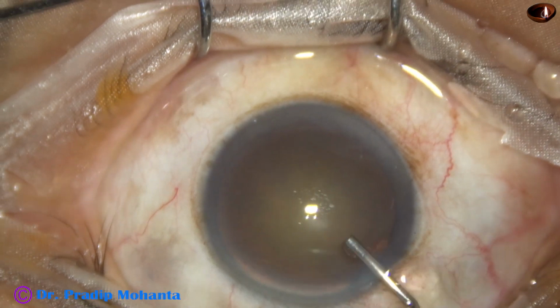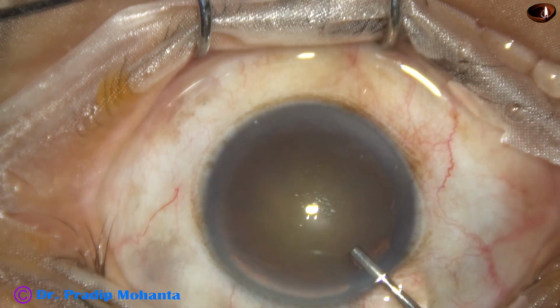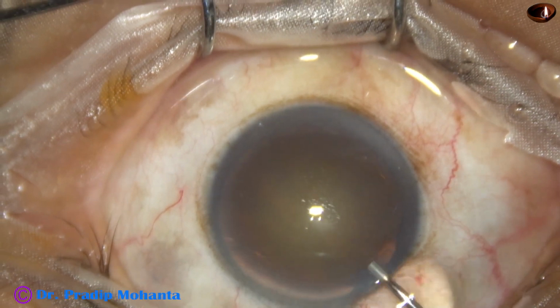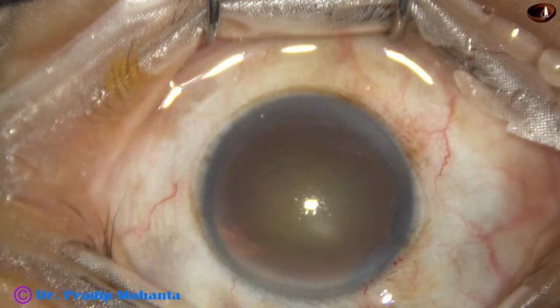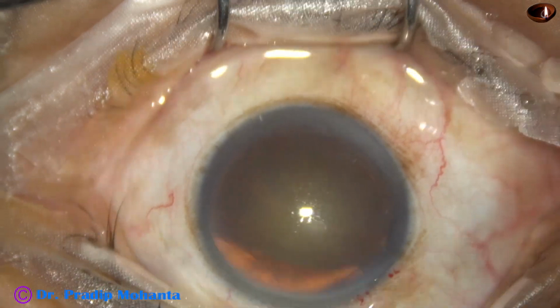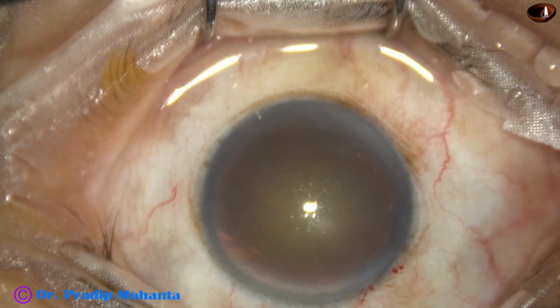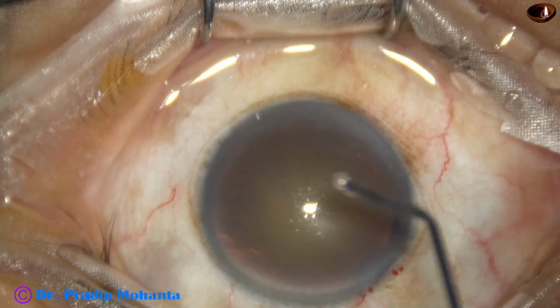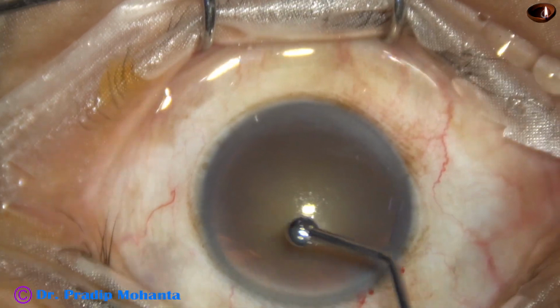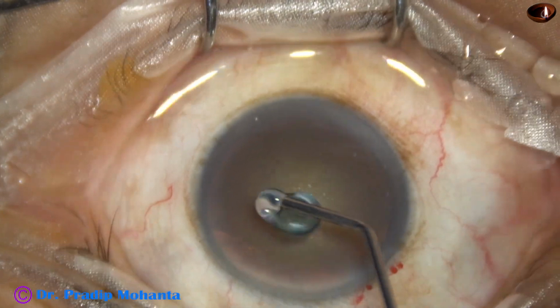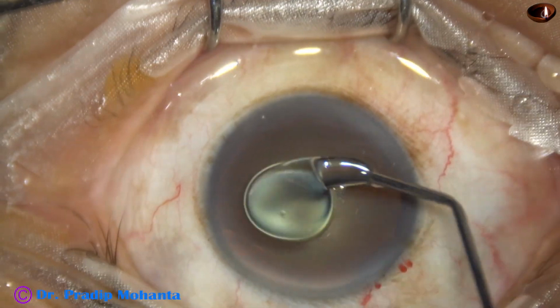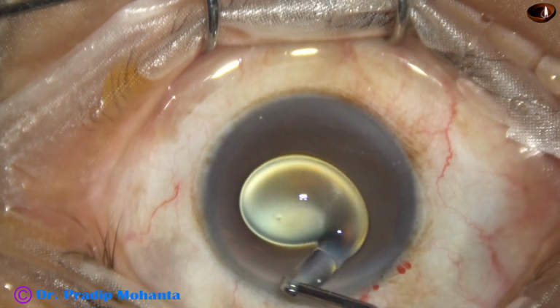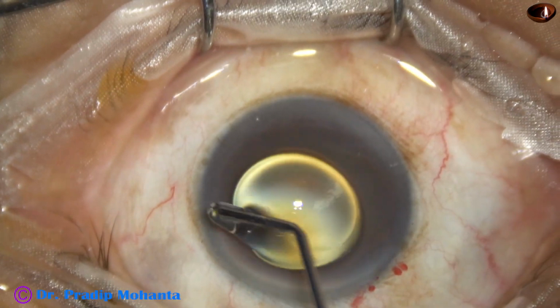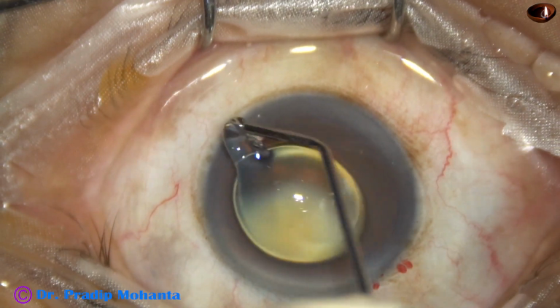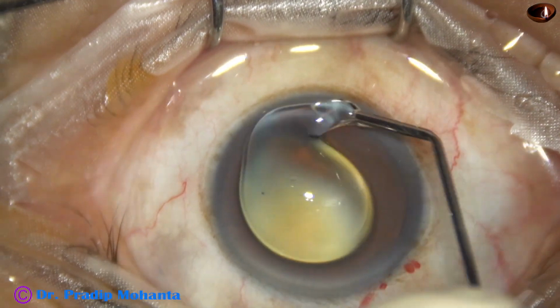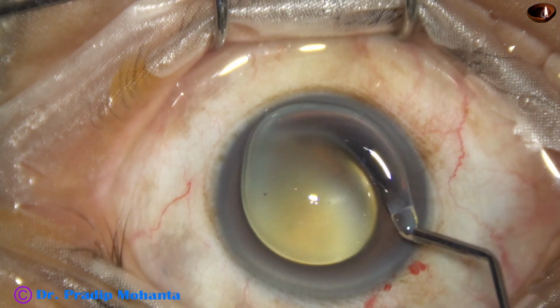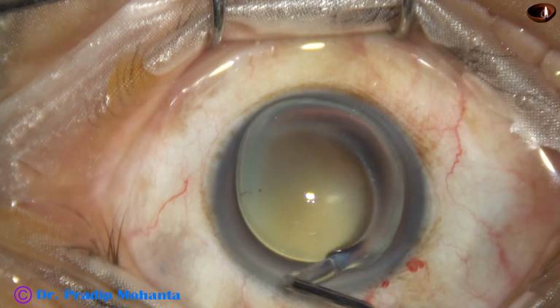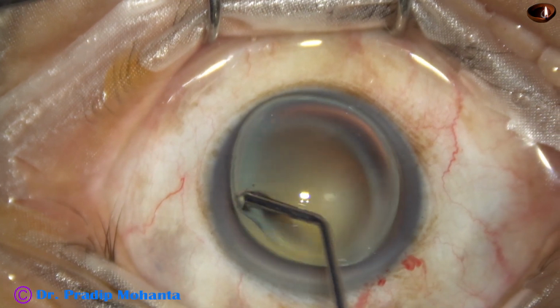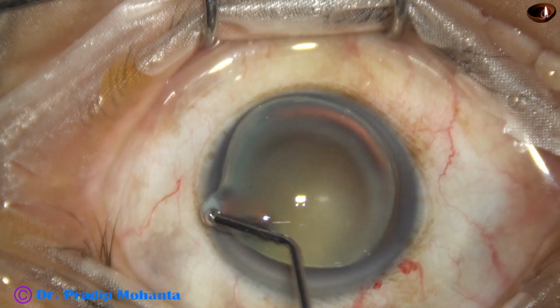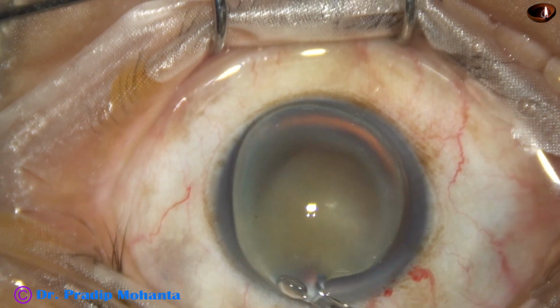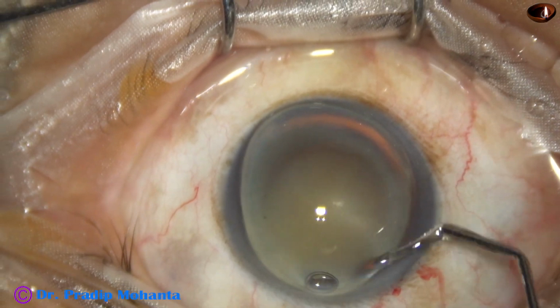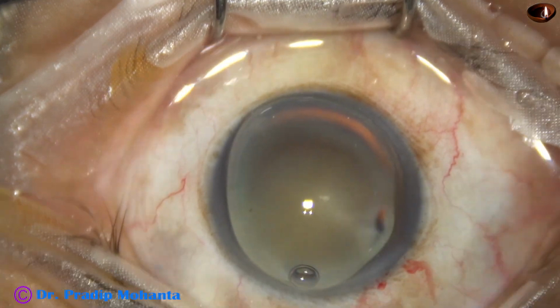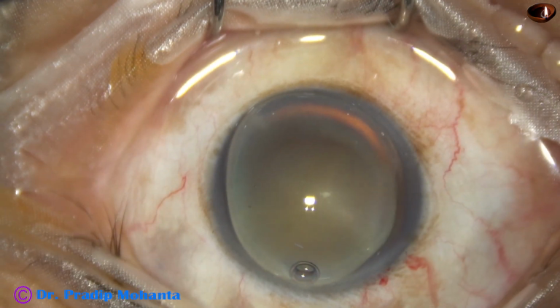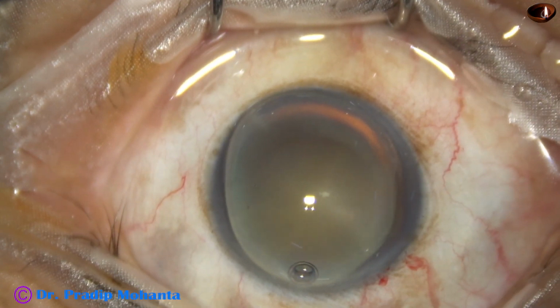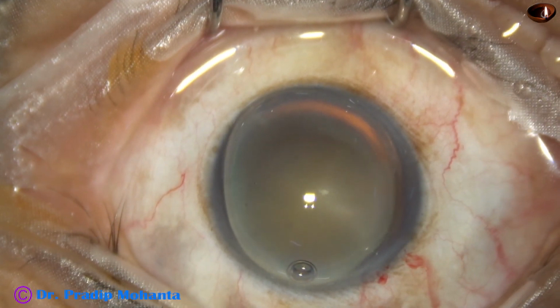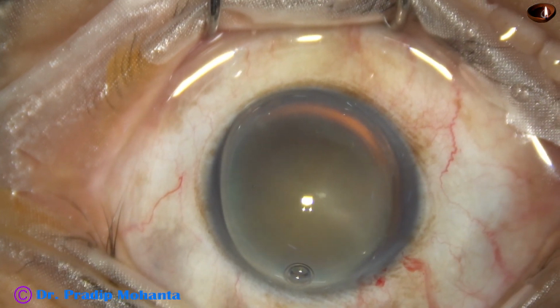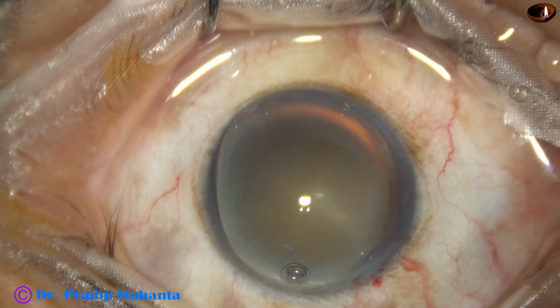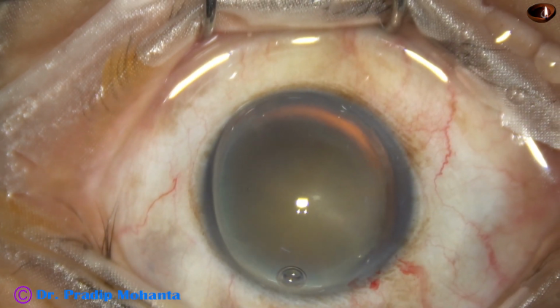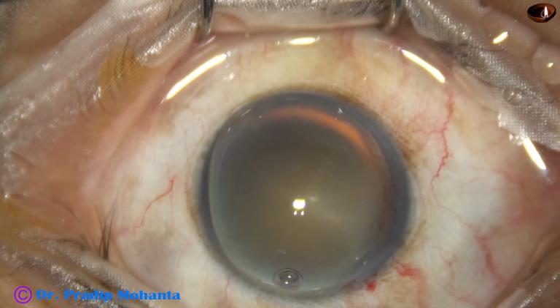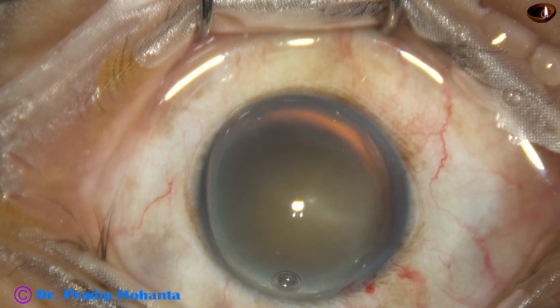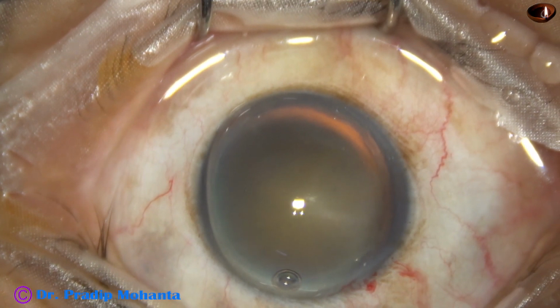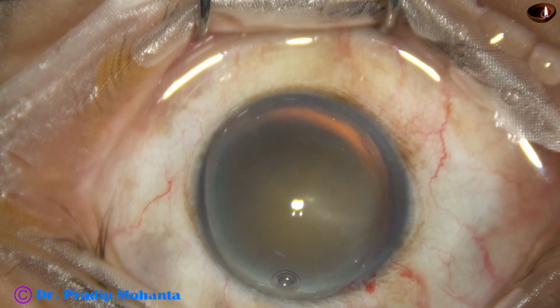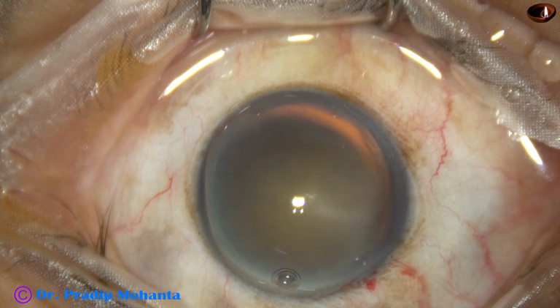Then visco, that is 2% HPMC, is injected into the anterior chamber, and it is applied over the cornea for better visibility.